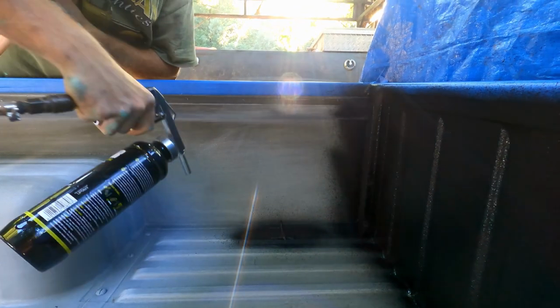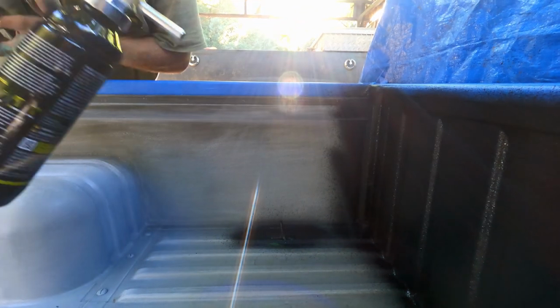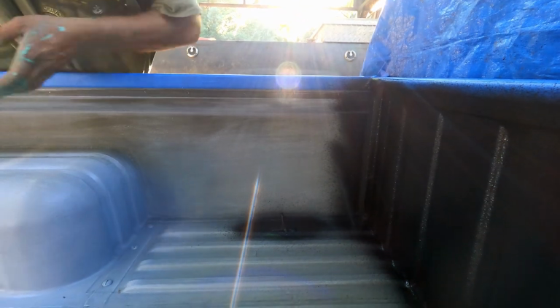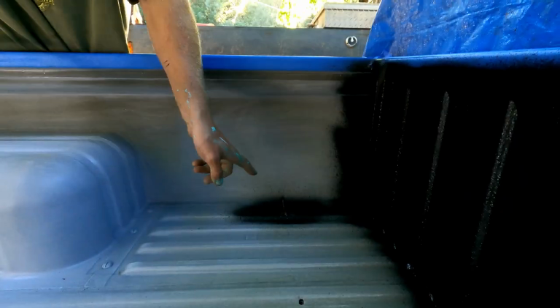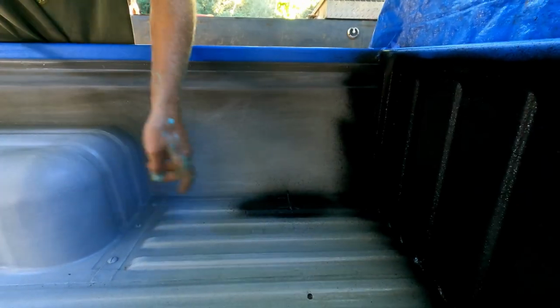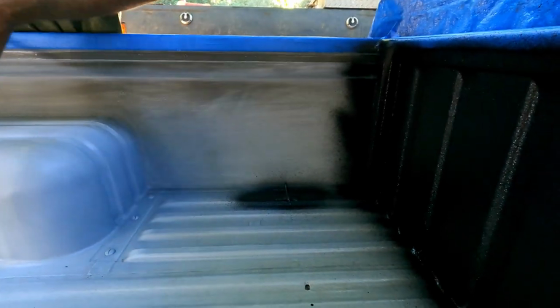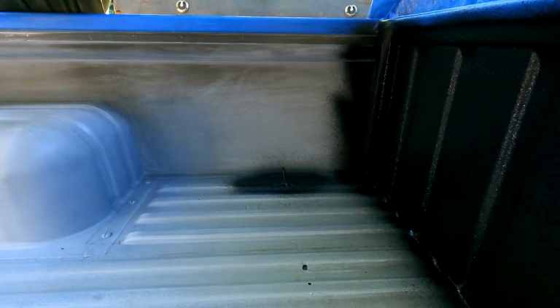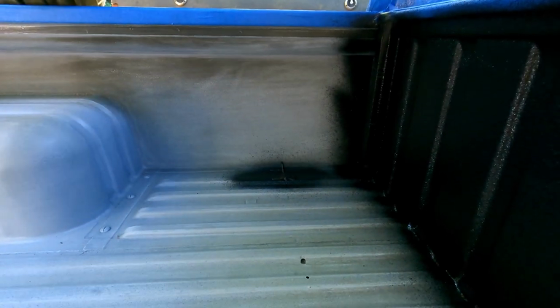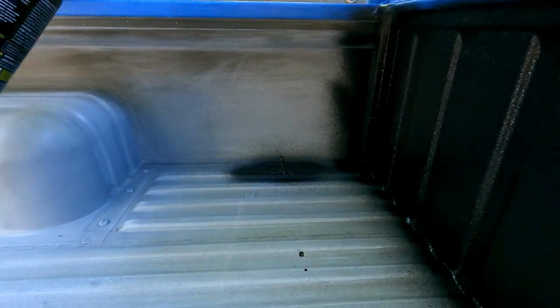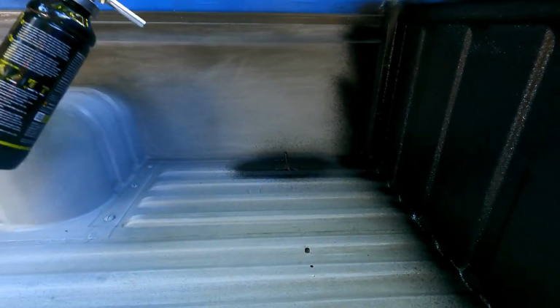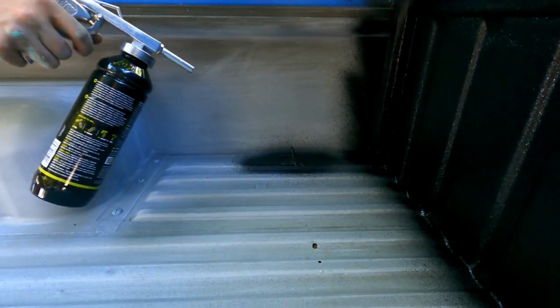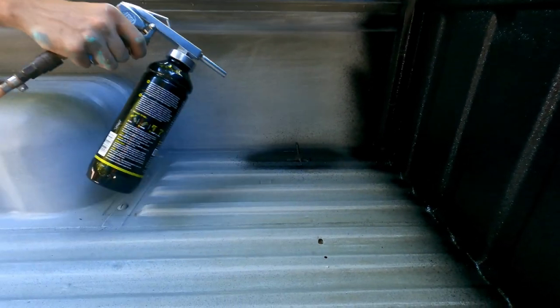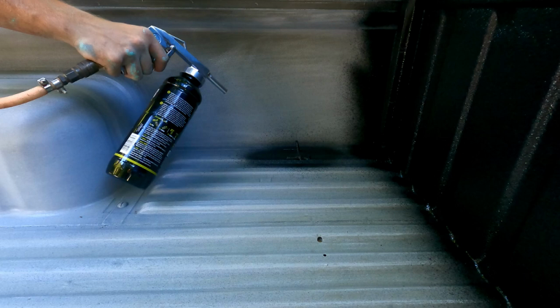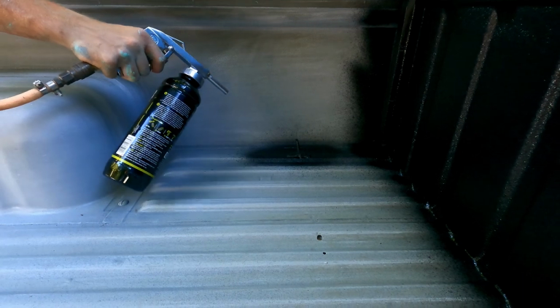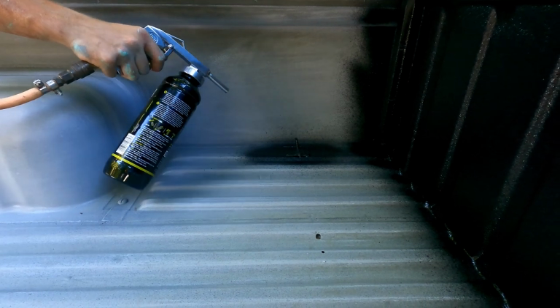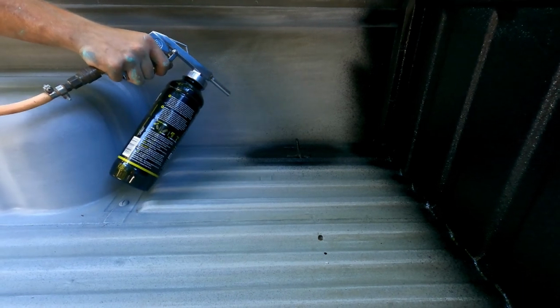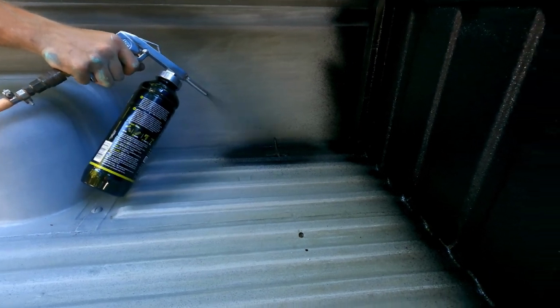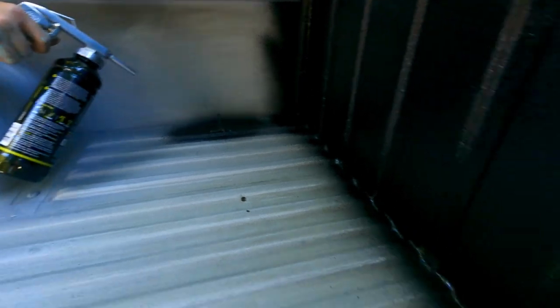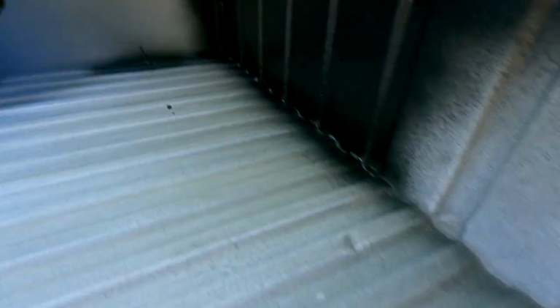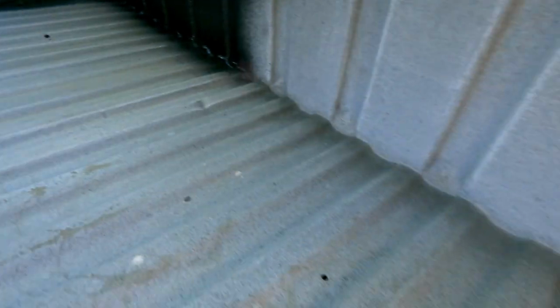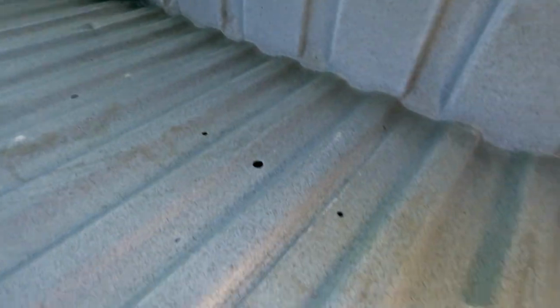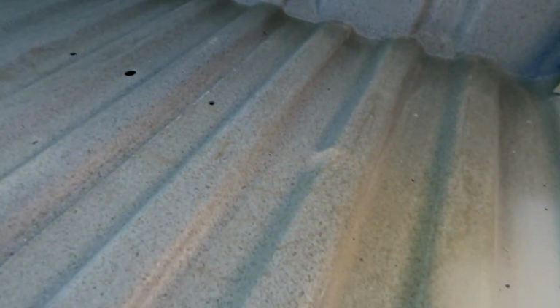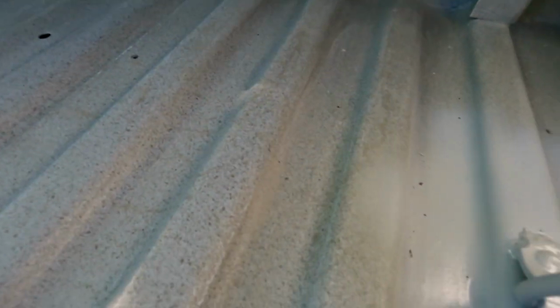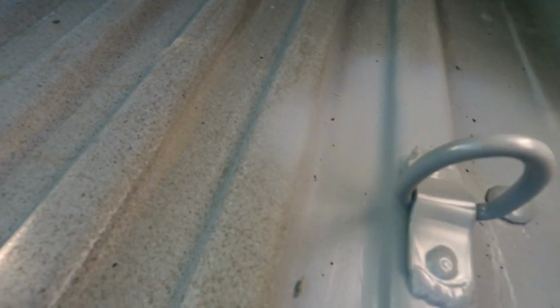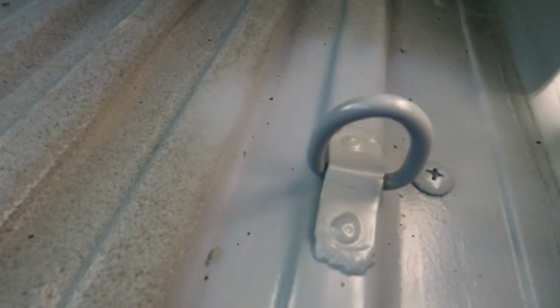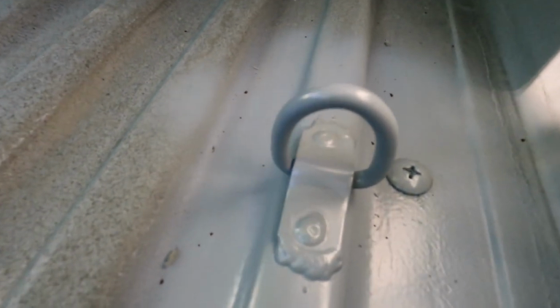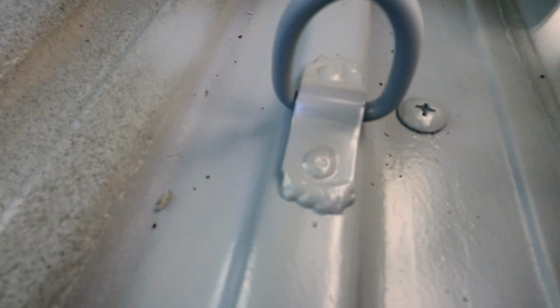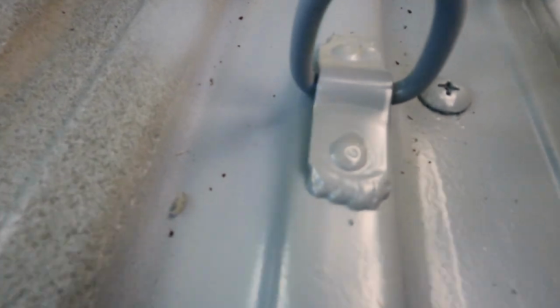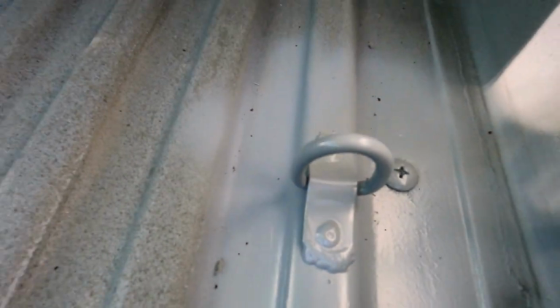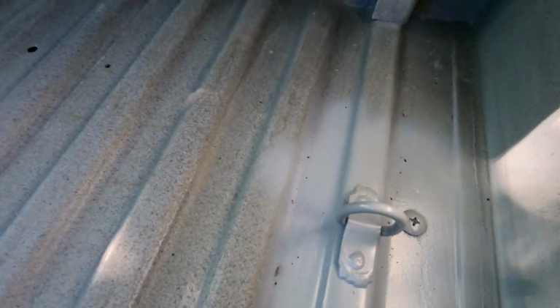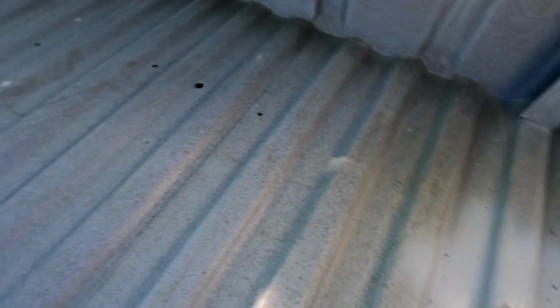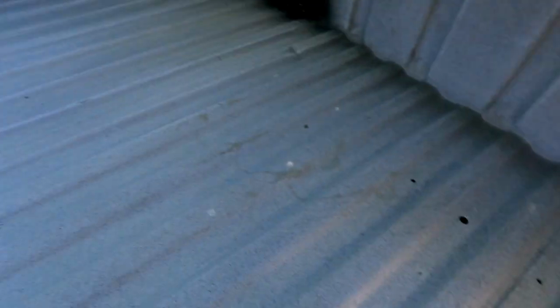I welded in these hooks yesterday and reprimed them afterwards — let them sit all day. I know they're going to get exposed from use, but whatever.